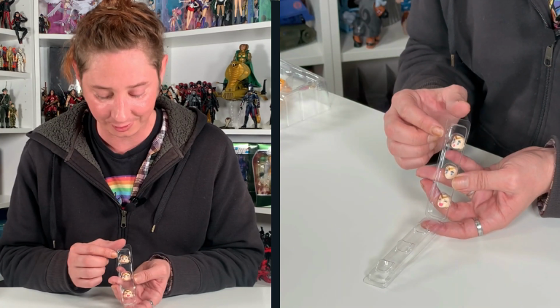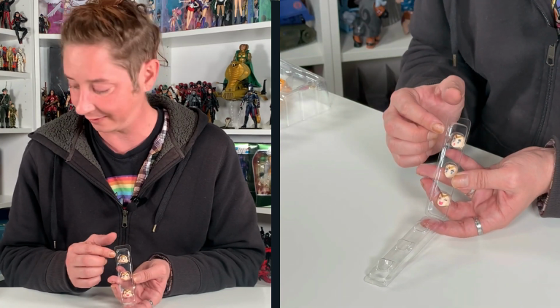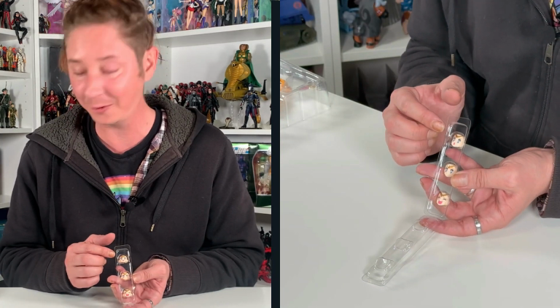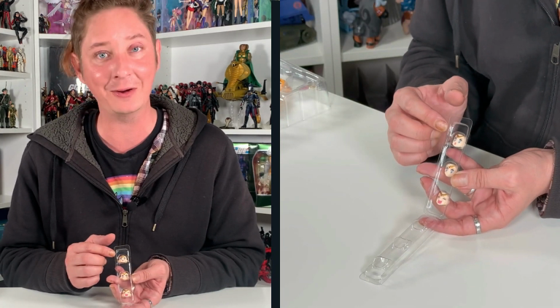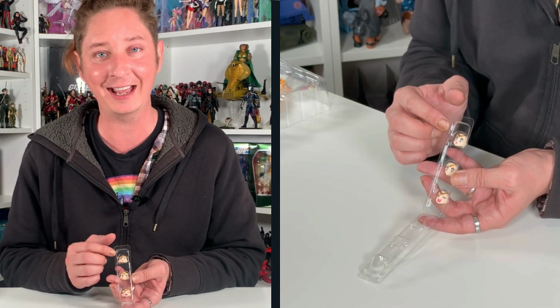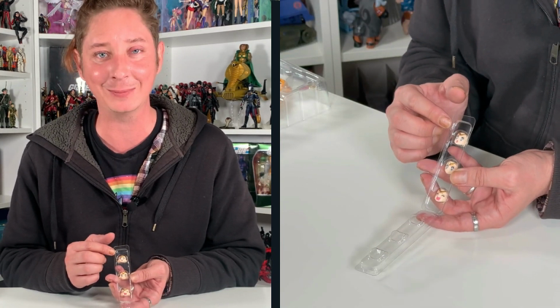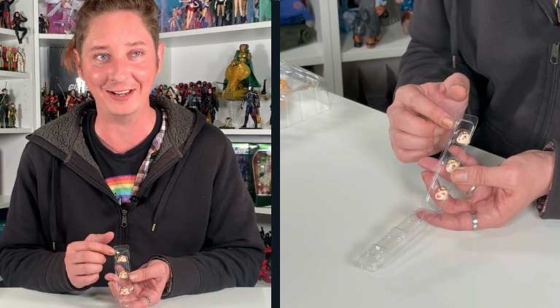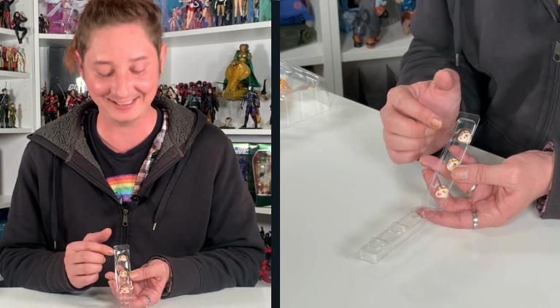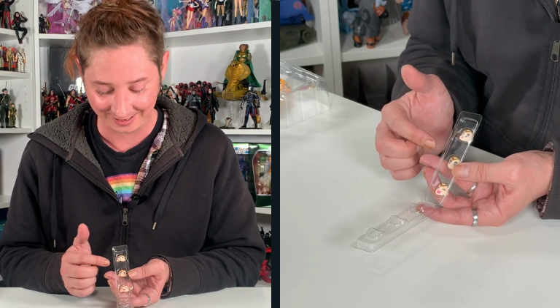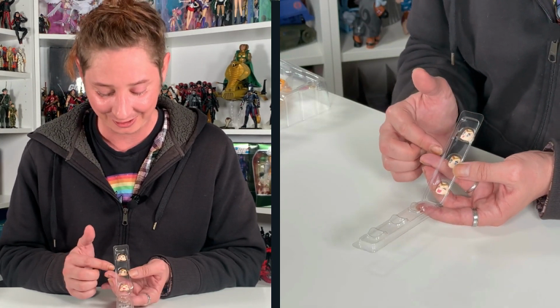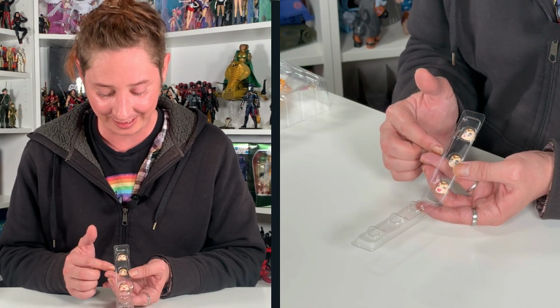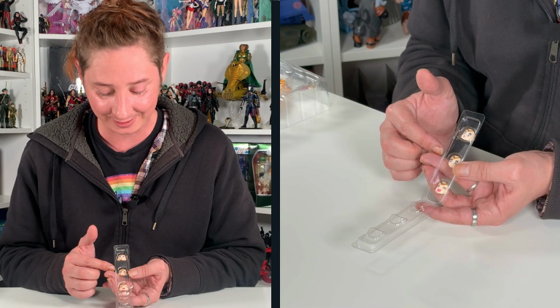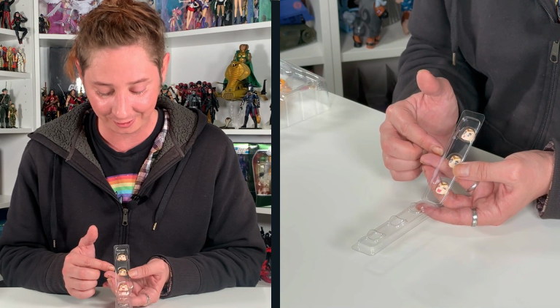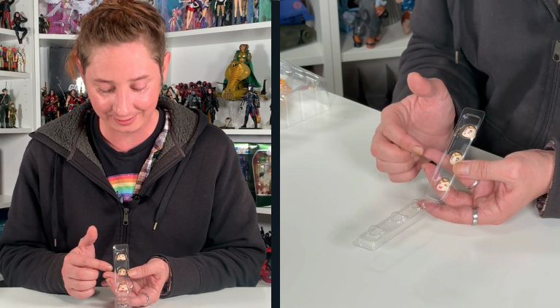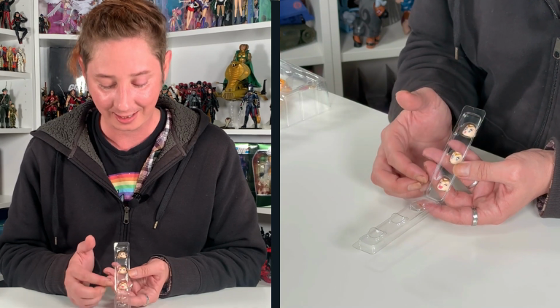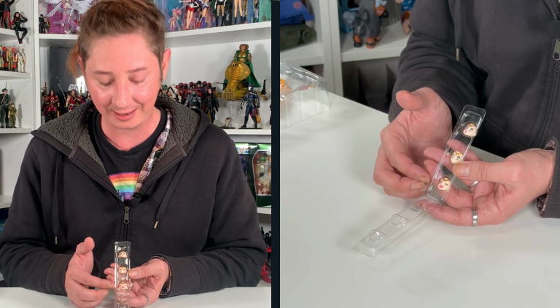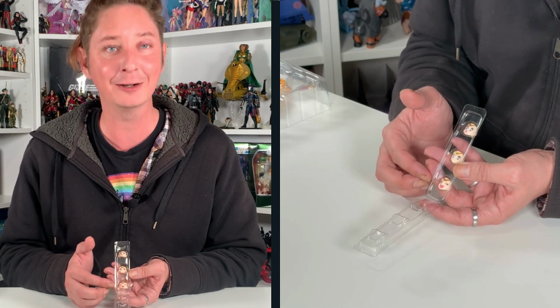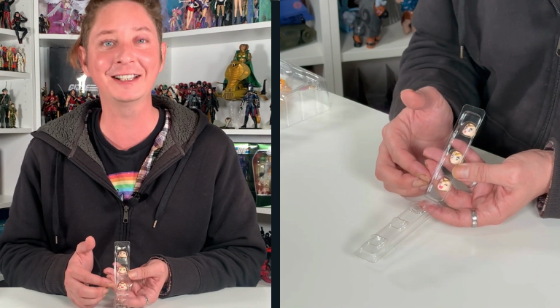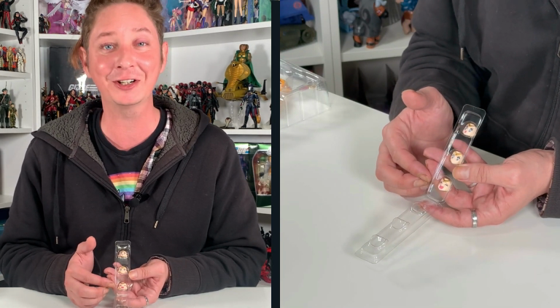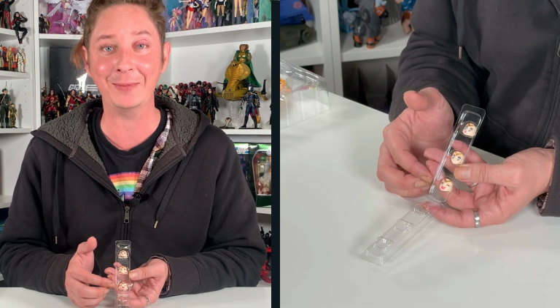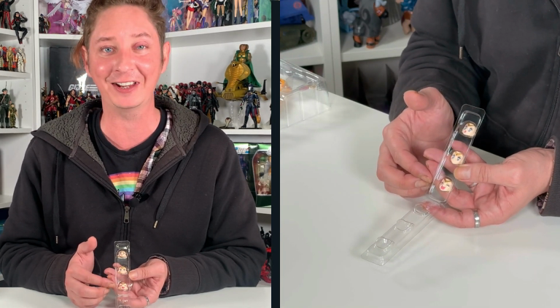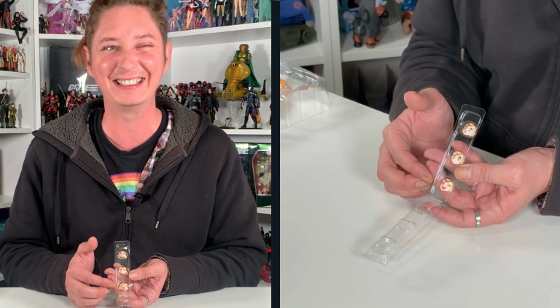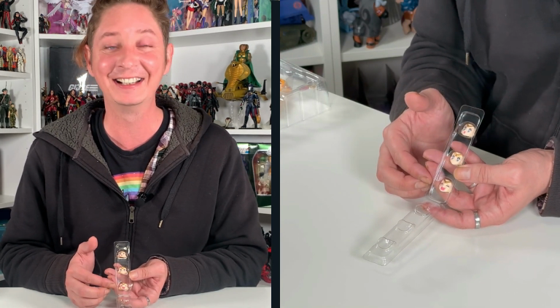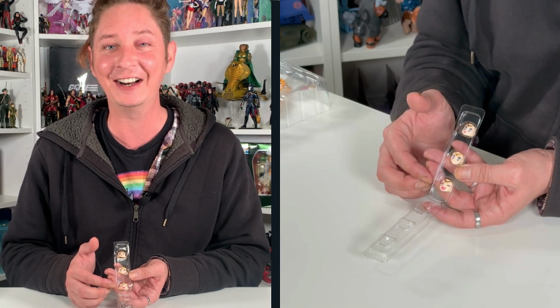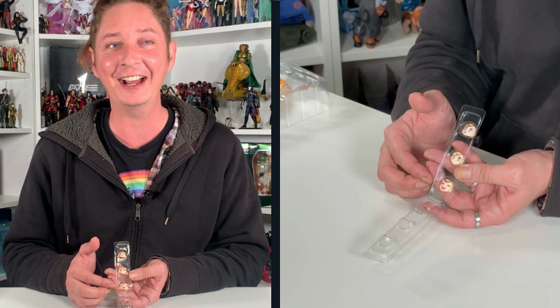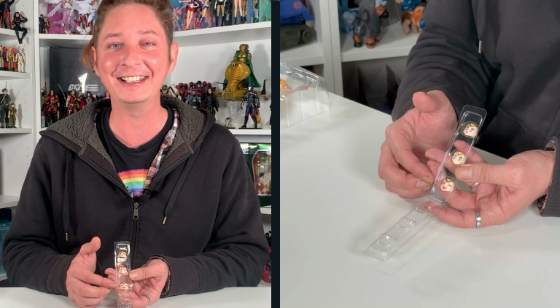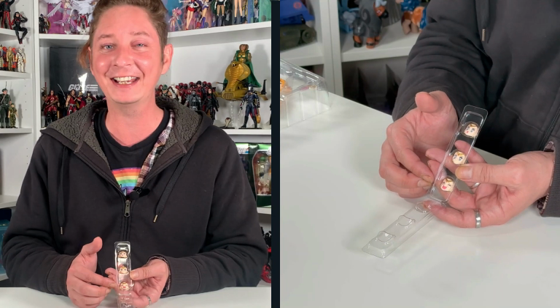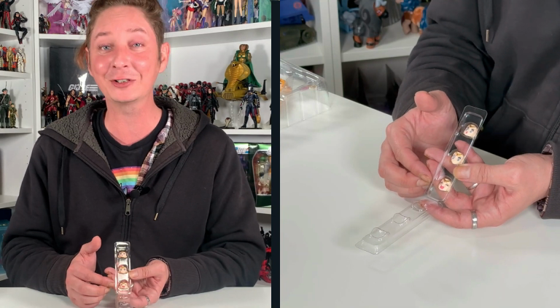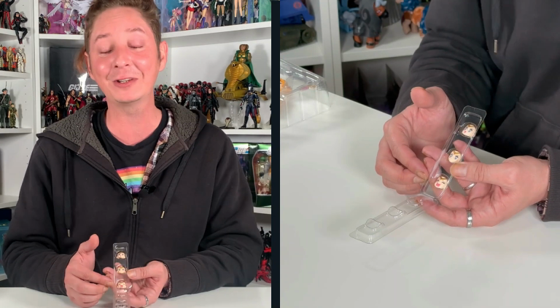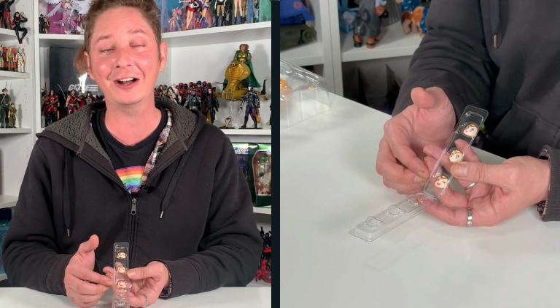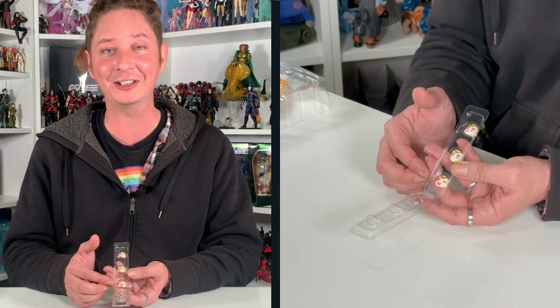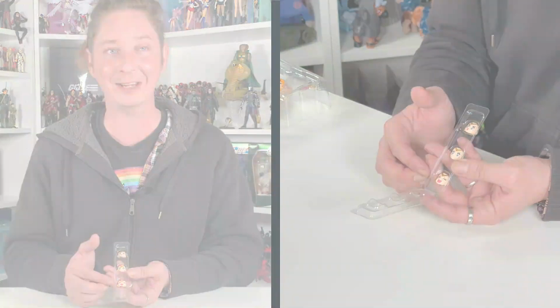You also have a splayed hand. With her faces, of course, you have the open mouth happy smile face, then a stern face, and then her signature crybaby face. Let's get a closer look with her on the turntable.